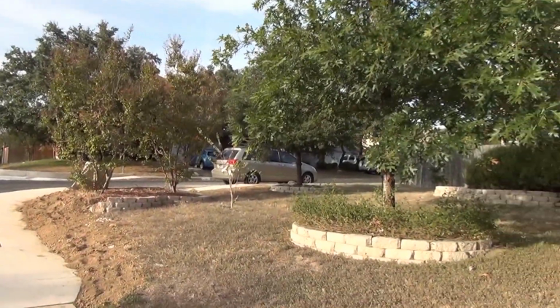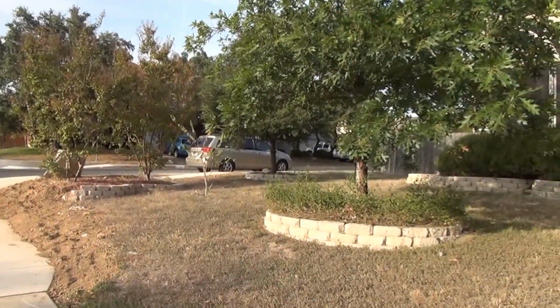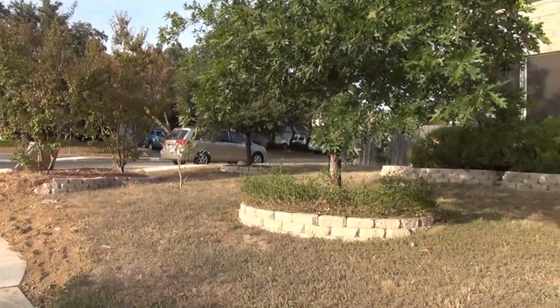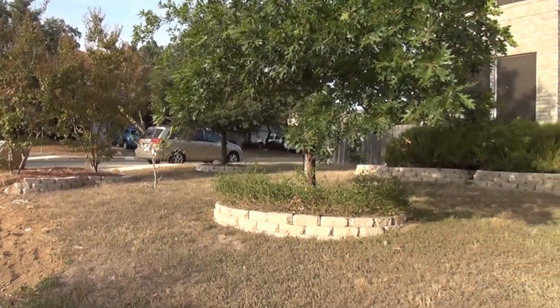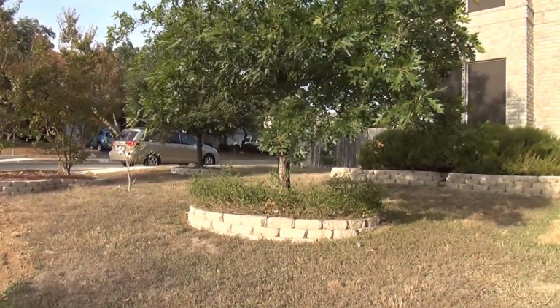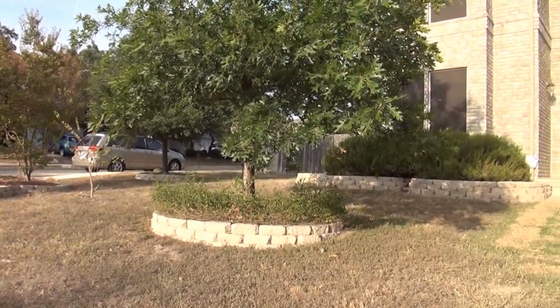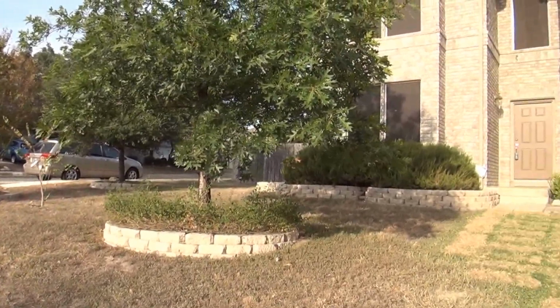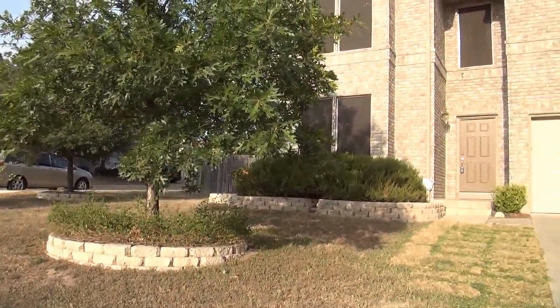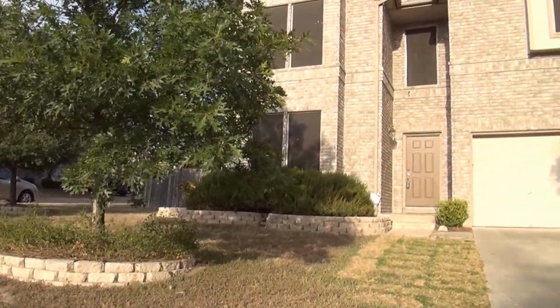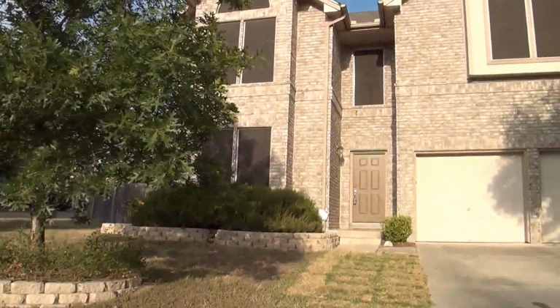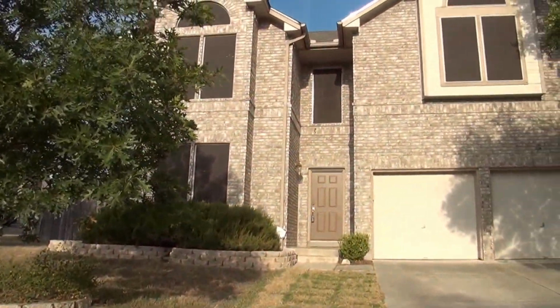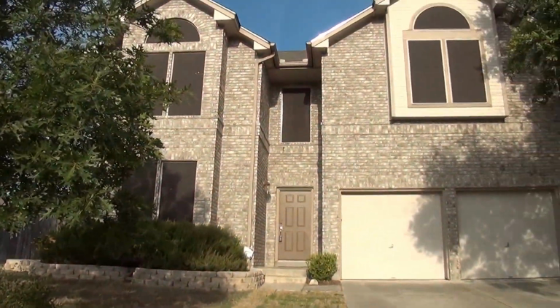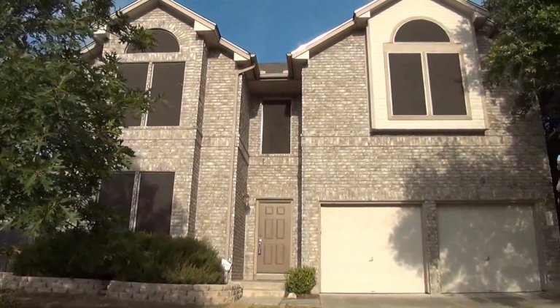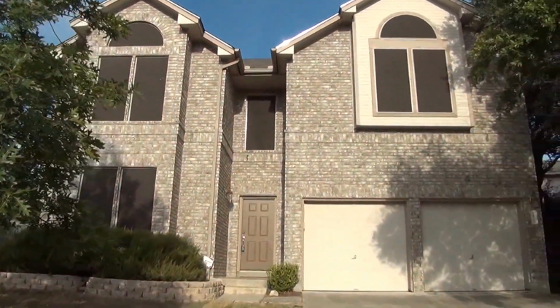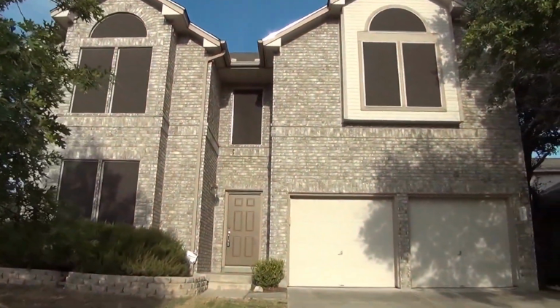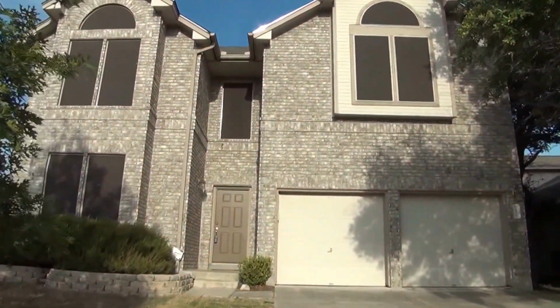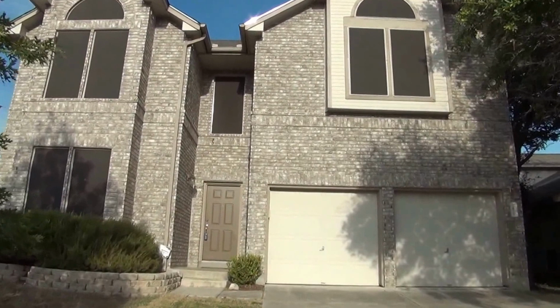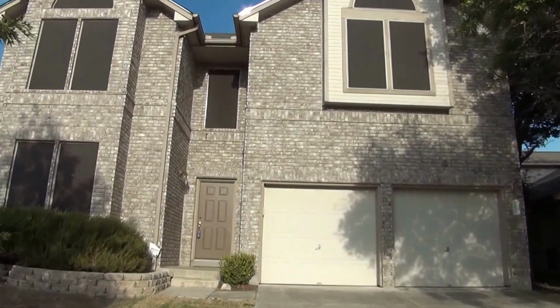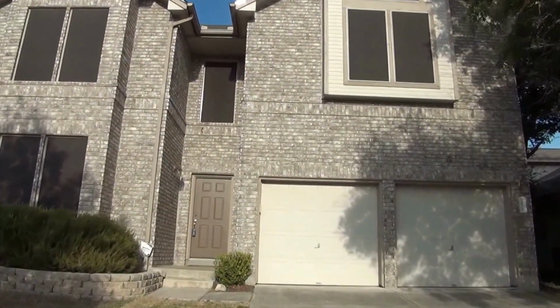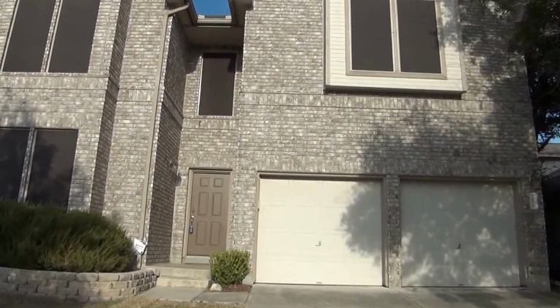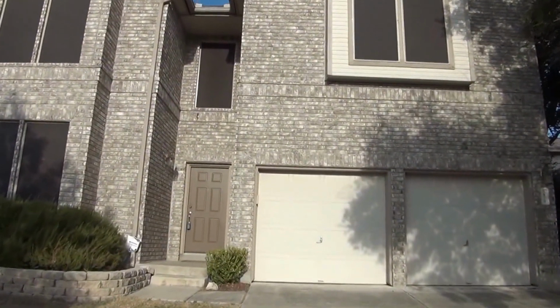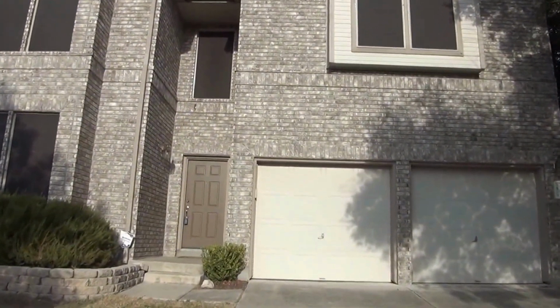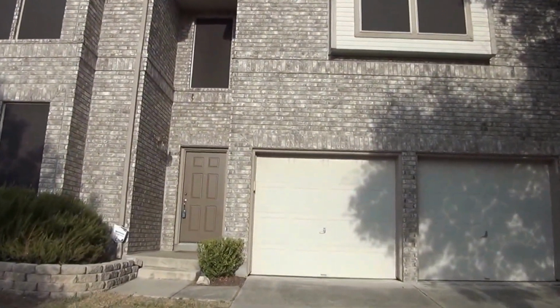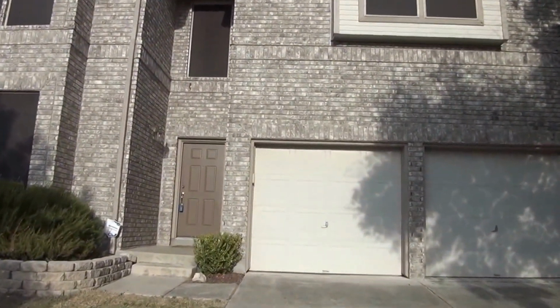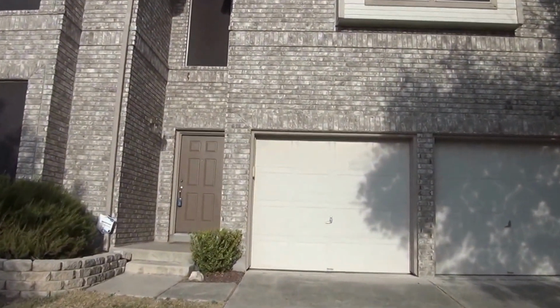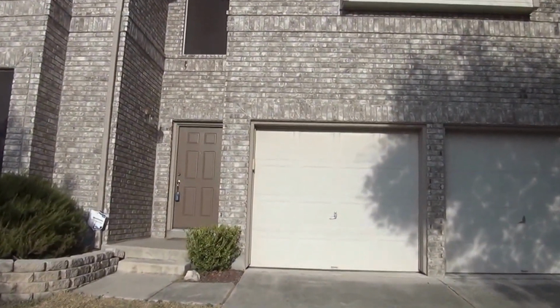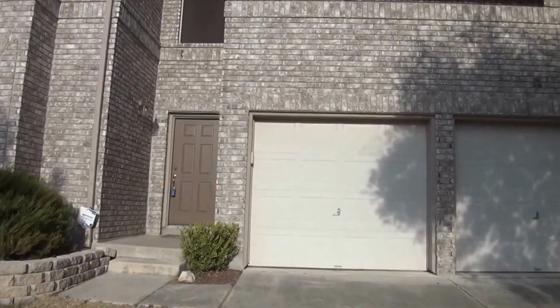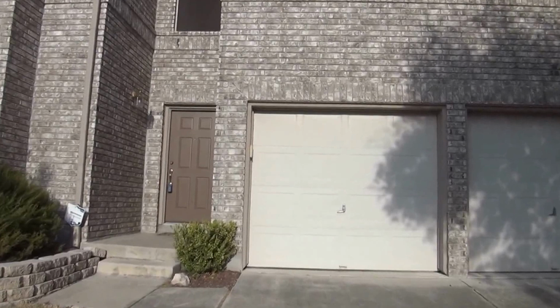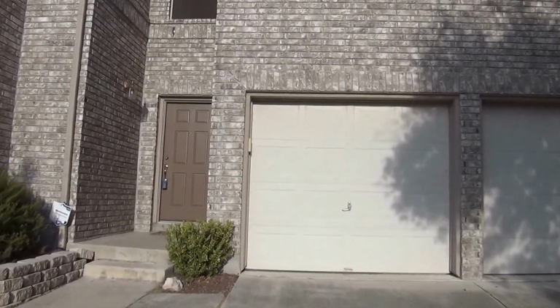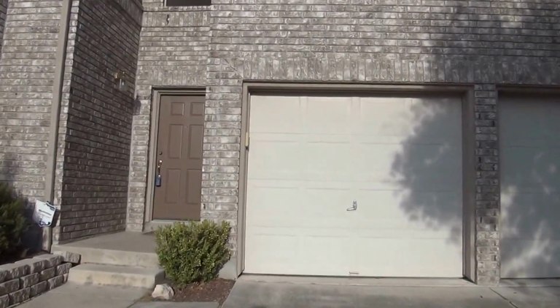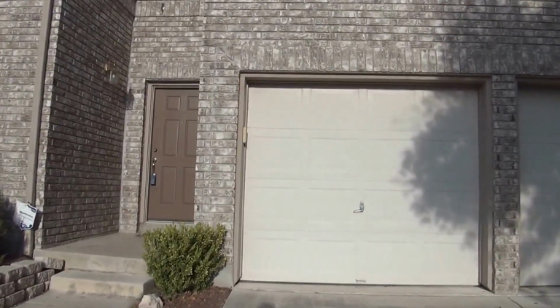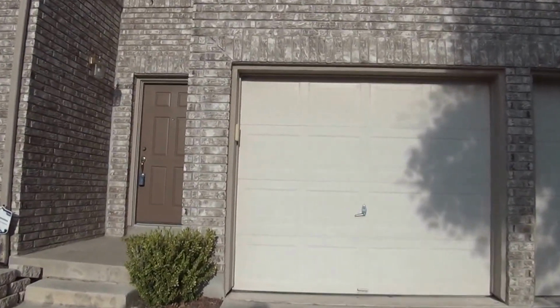This home is also on a nice corner lot, so we have a nice good-sized front yard here. The community is located off of Military Drive off of 1604, so you're close to Lackland Air Force Base, C Road, and Highway 151.